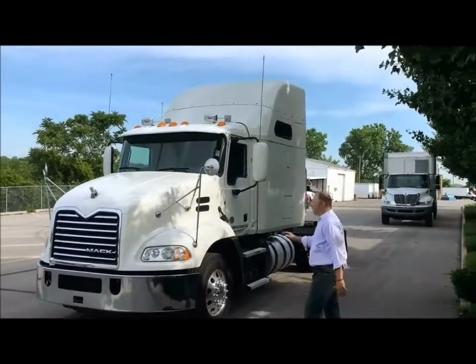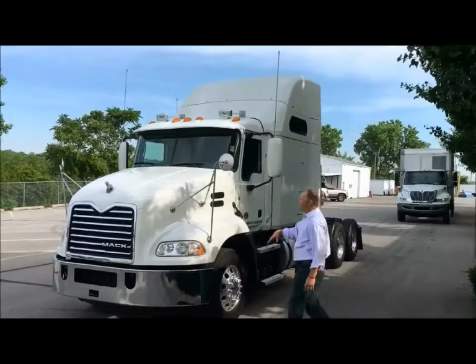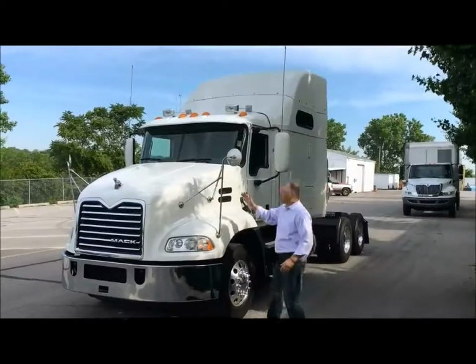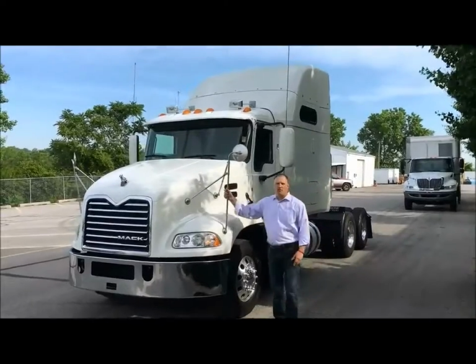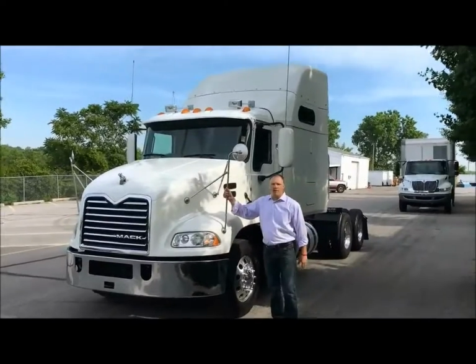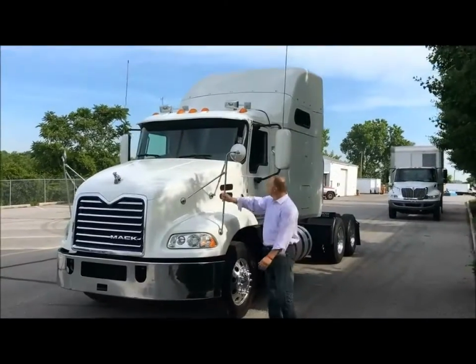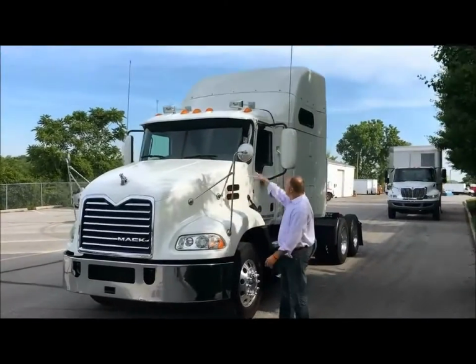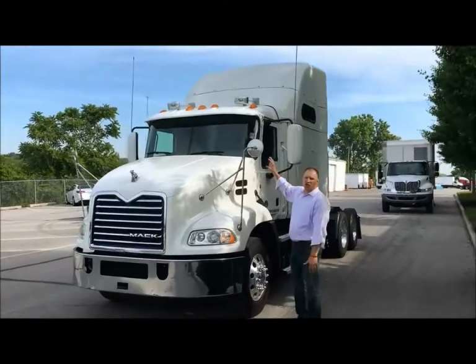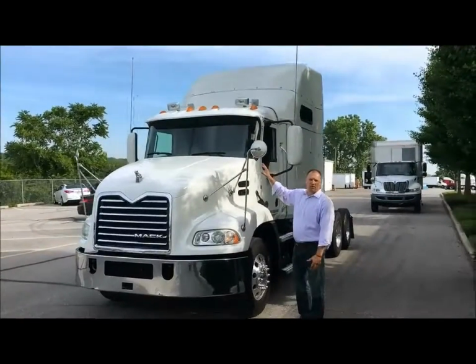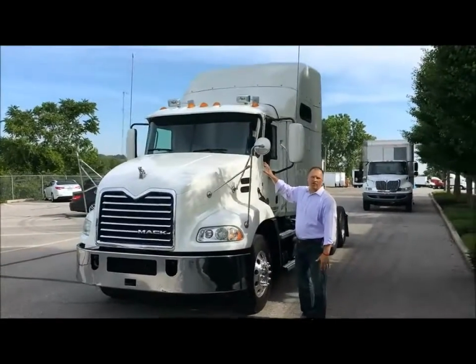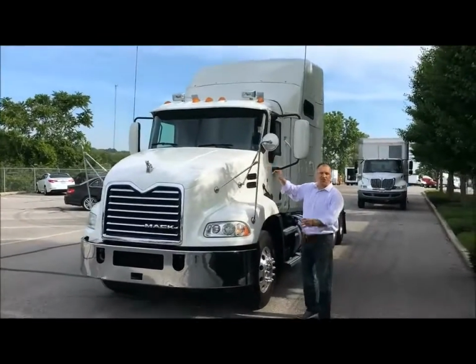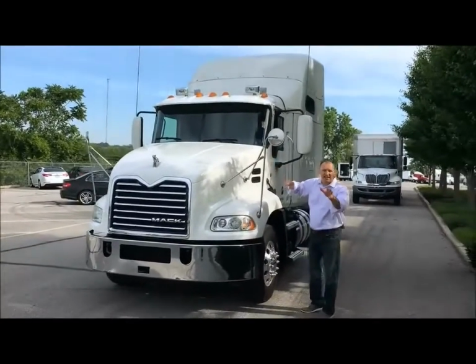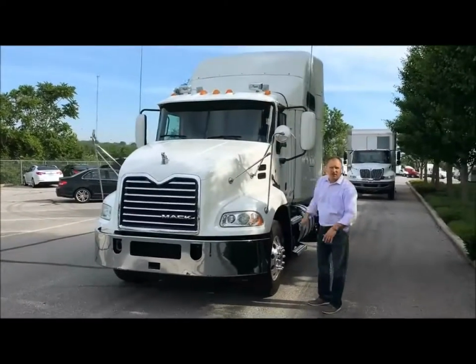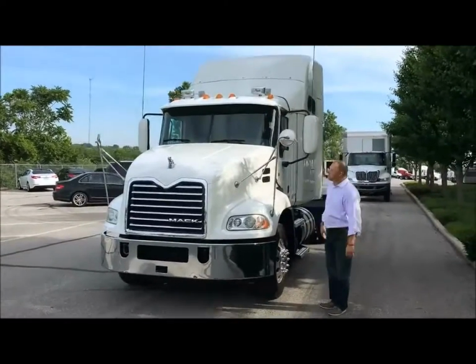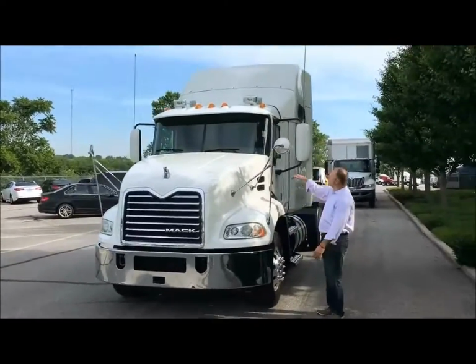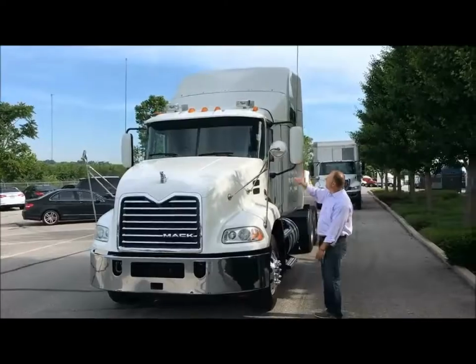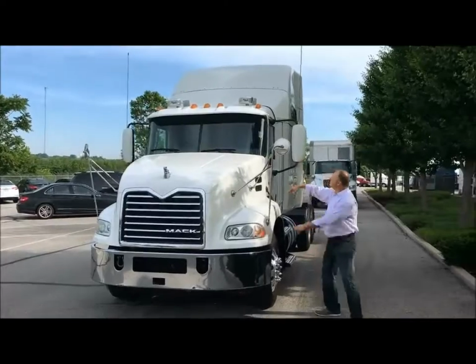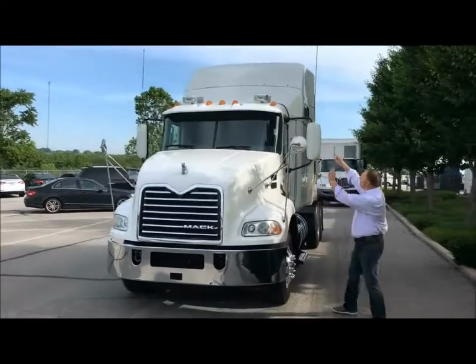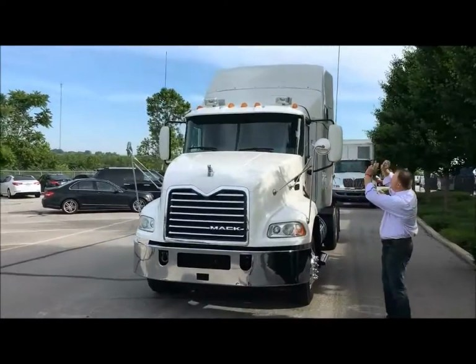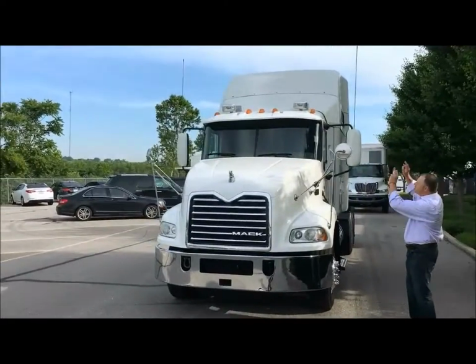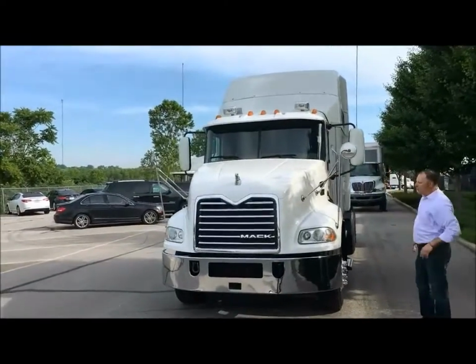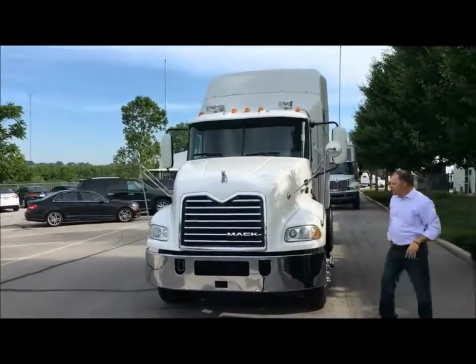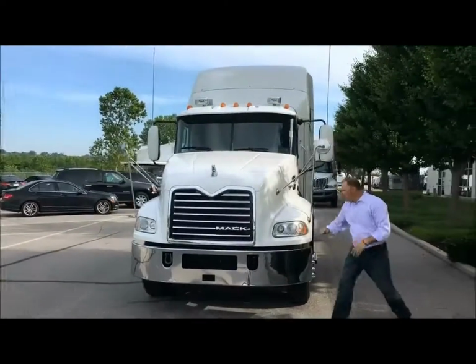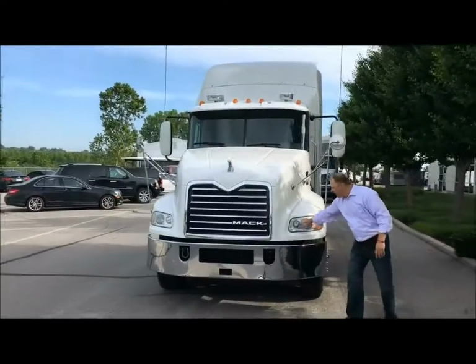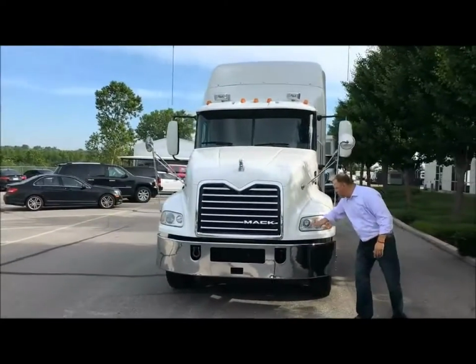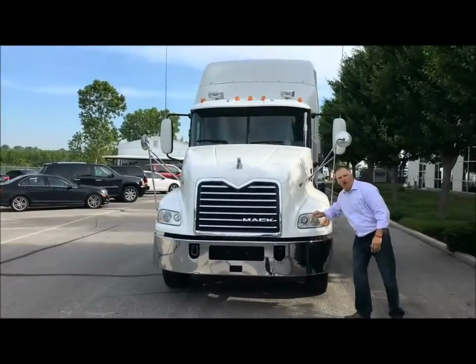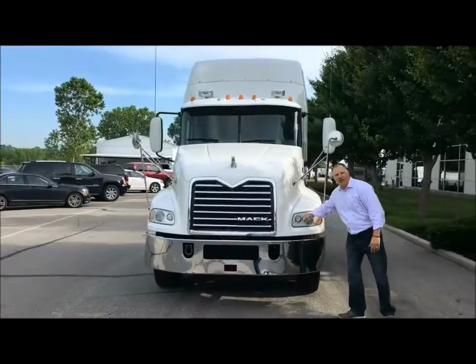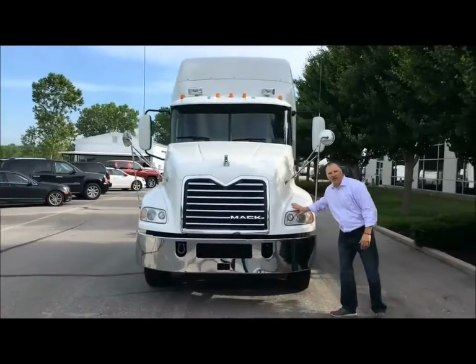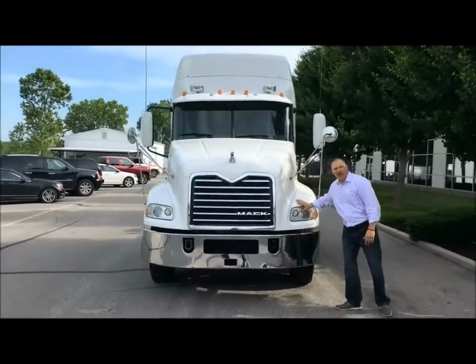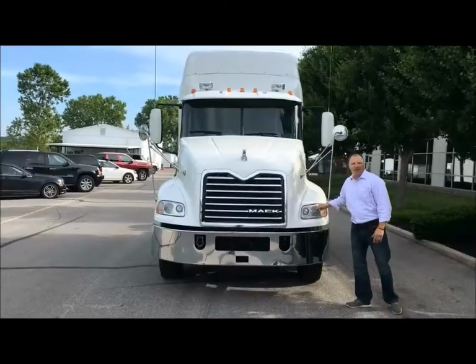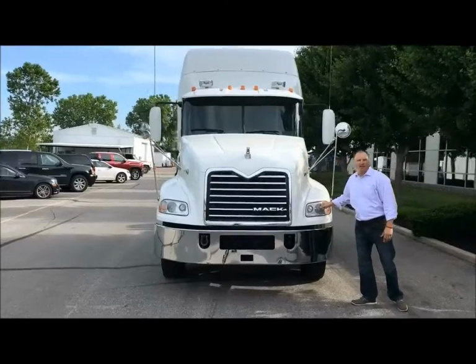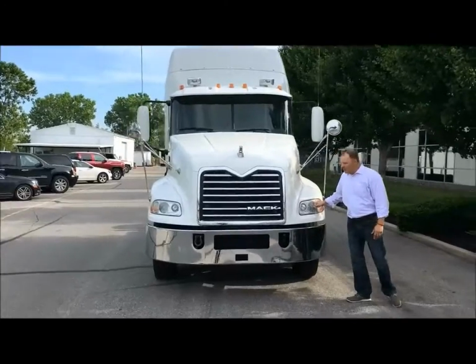On the front end, you've got two spot mirrors, you've got a two-piece windscreen that you can kick out if you need to, you've got a visor, you've got two air horns on the front, you've got Lexan — real heavy-duty on the front end — you can't break these out.